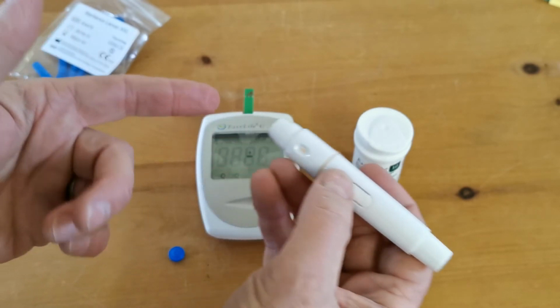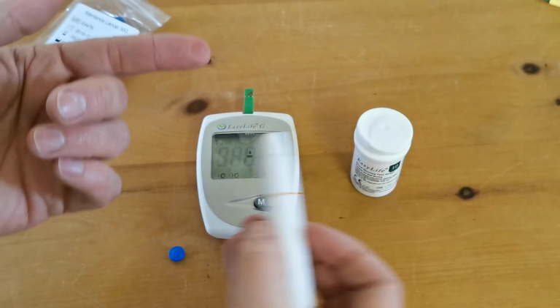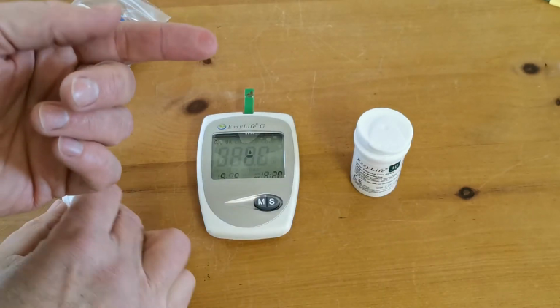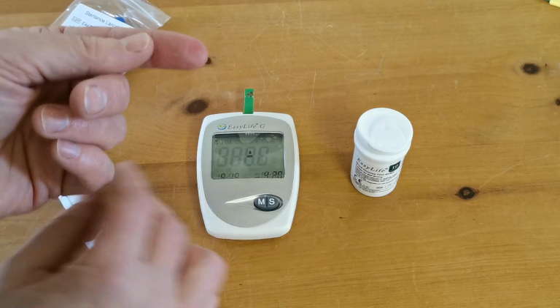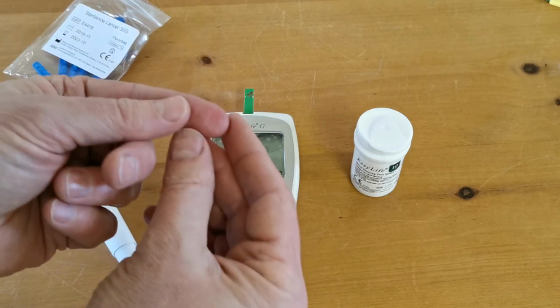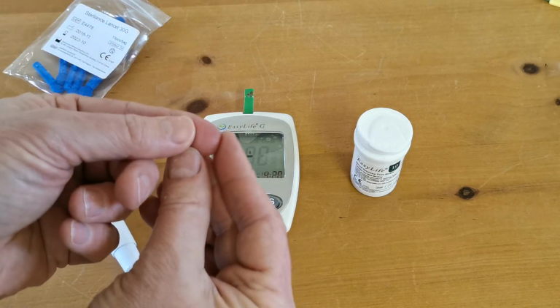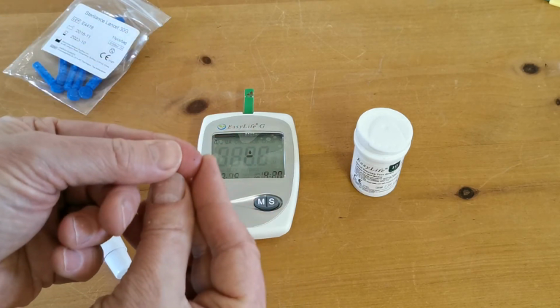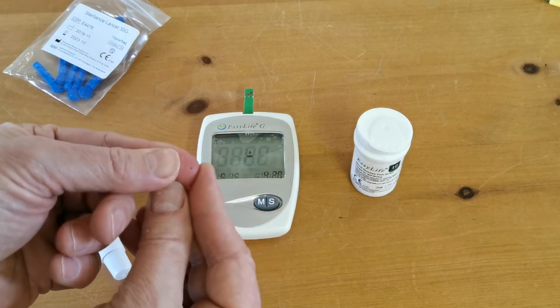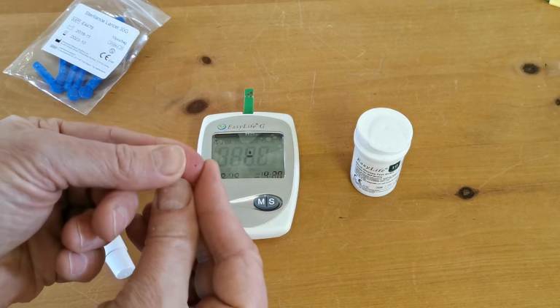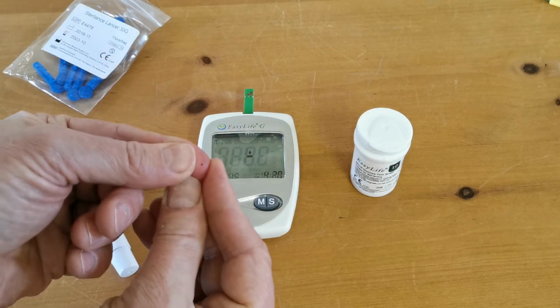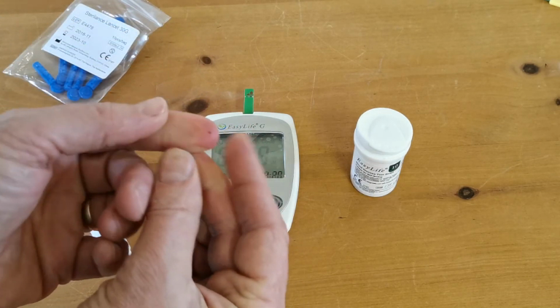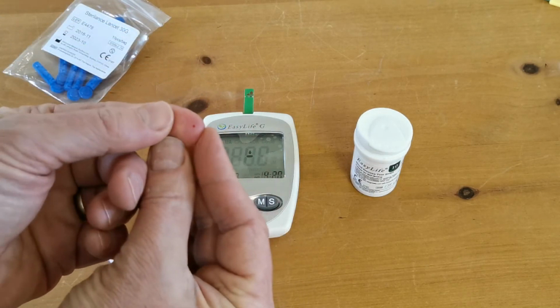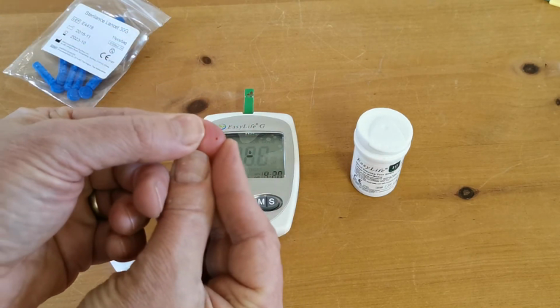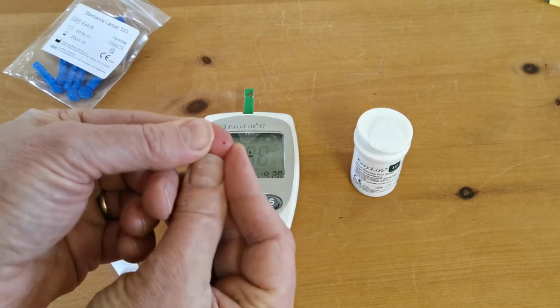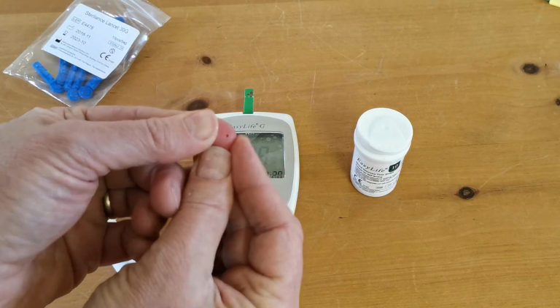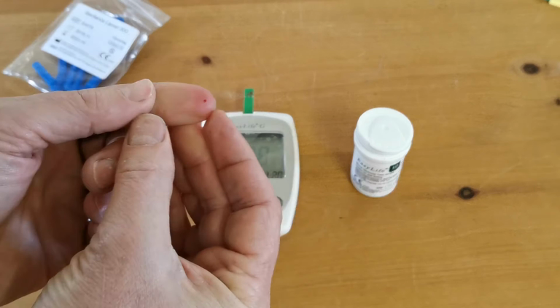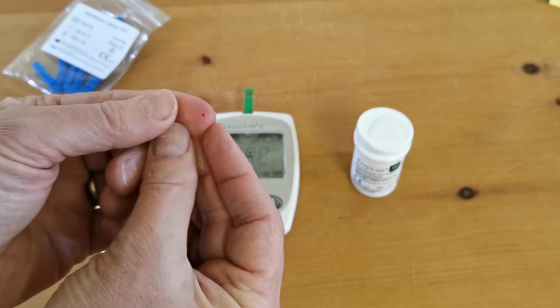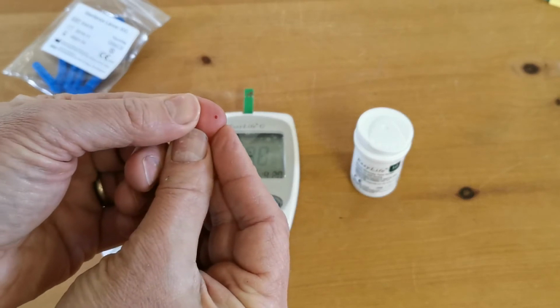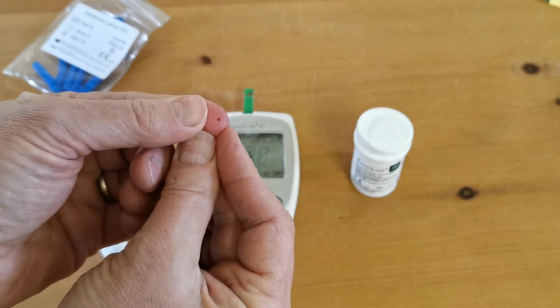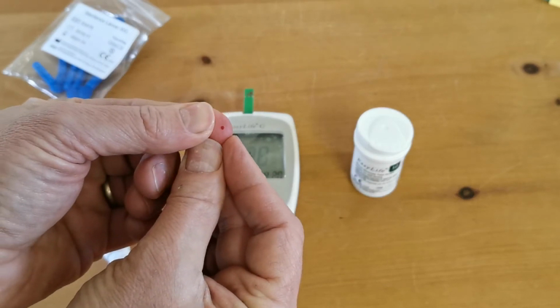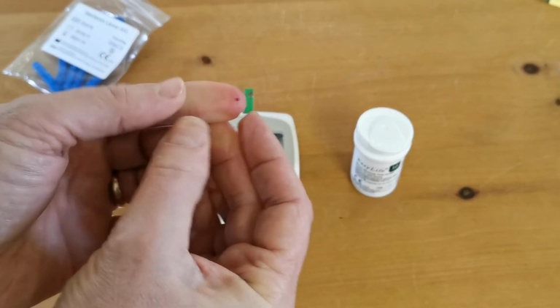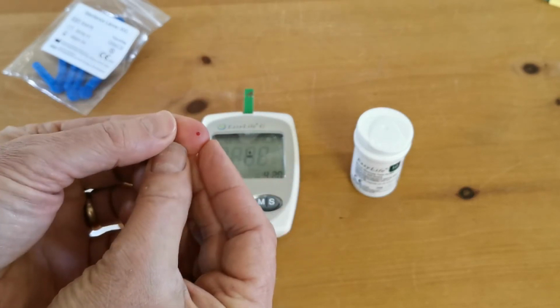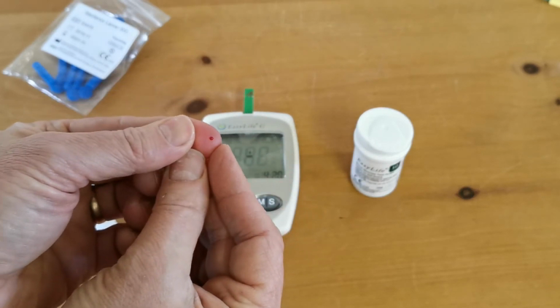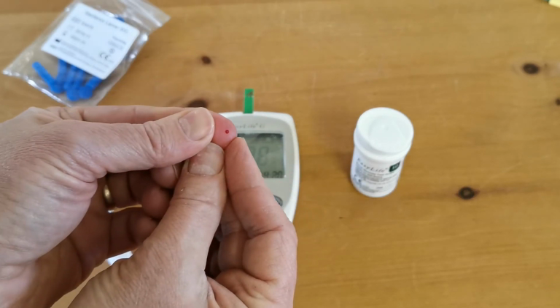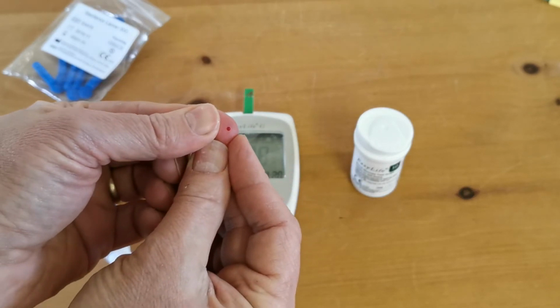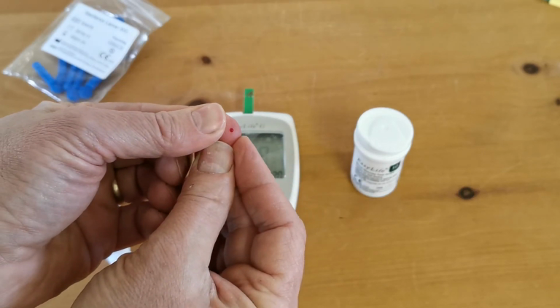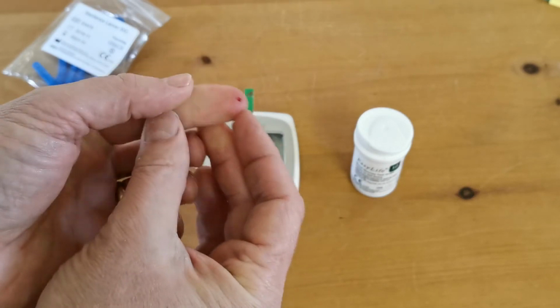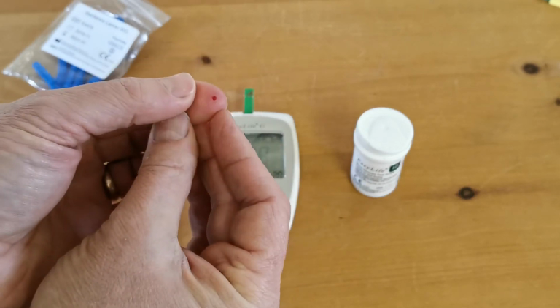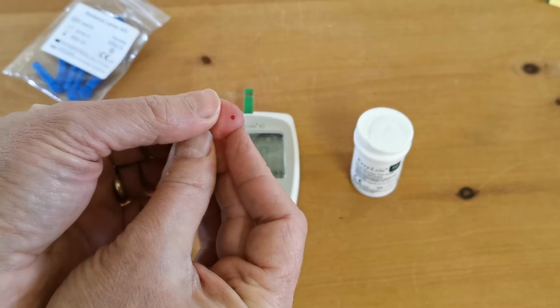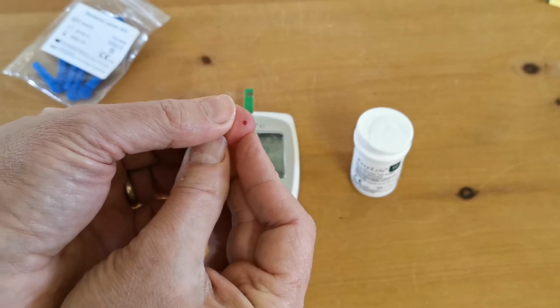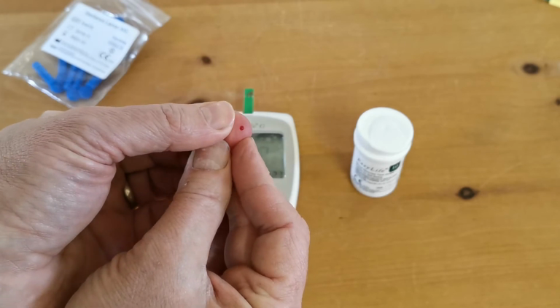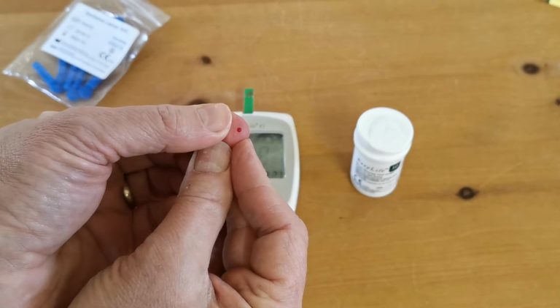There we go, and now you should be able to — with a little bit of help over the course of three or four seconds — get an adequate droplet of blood.